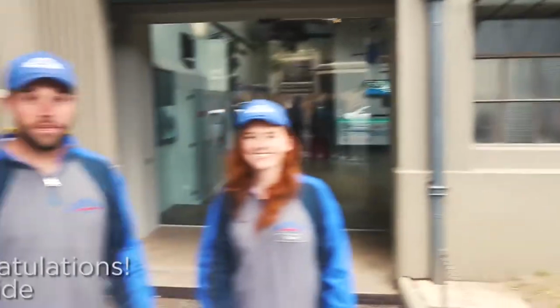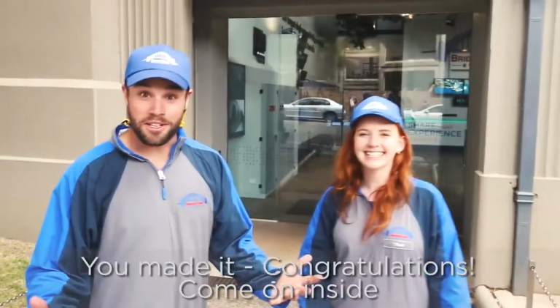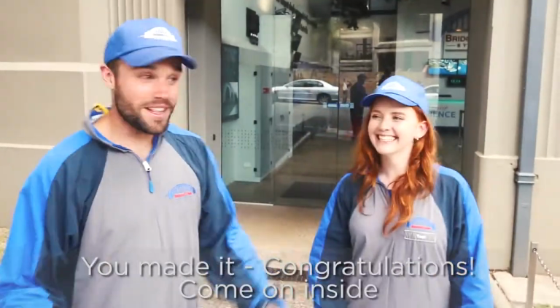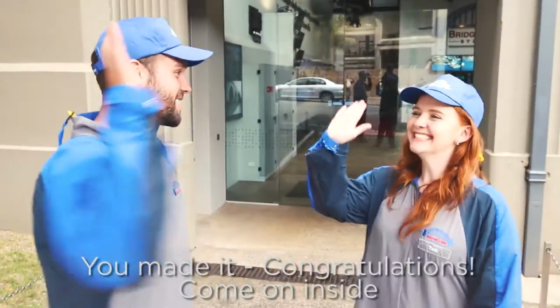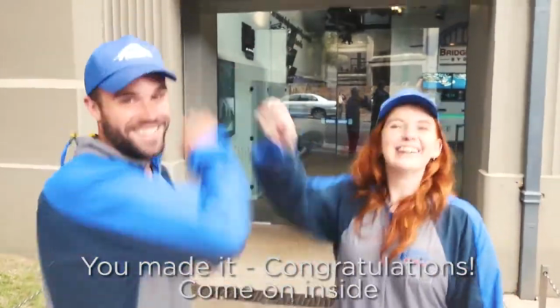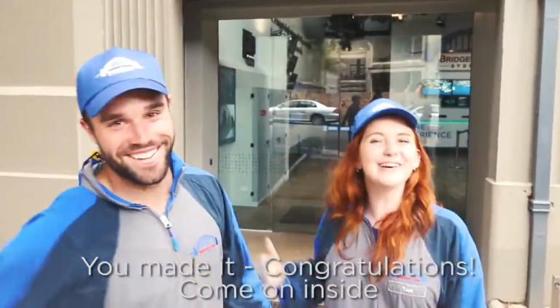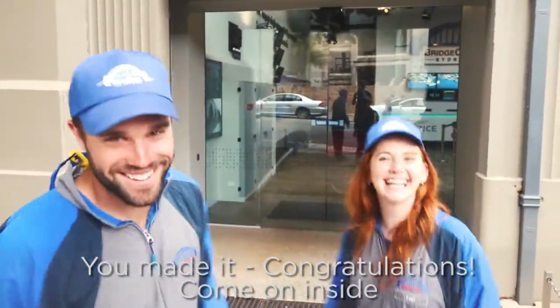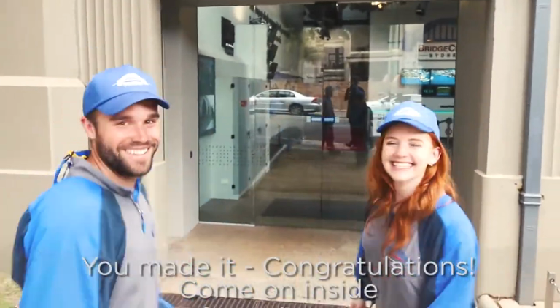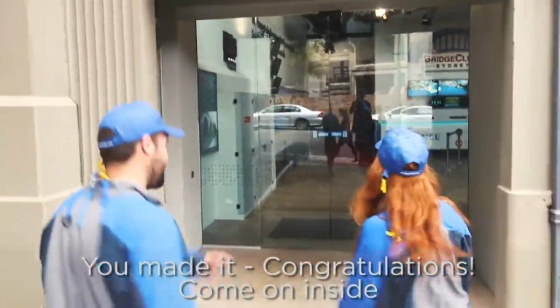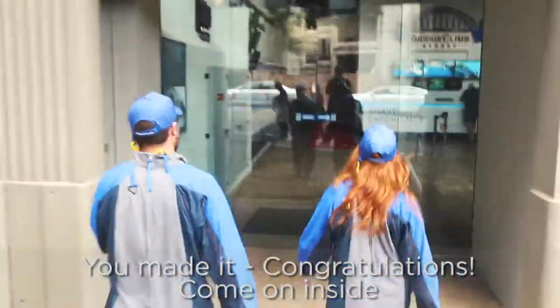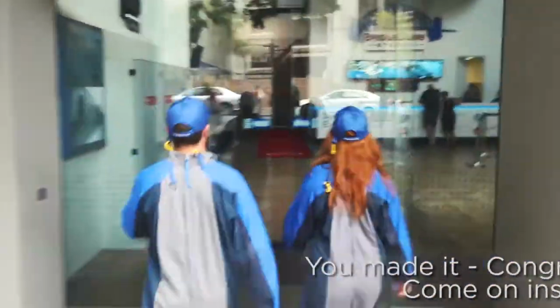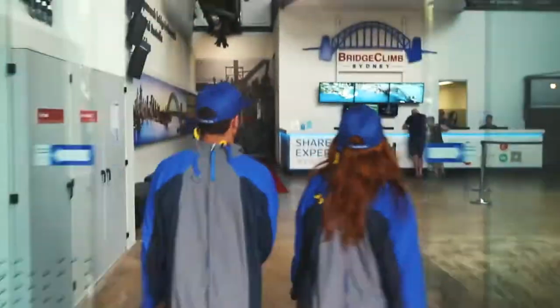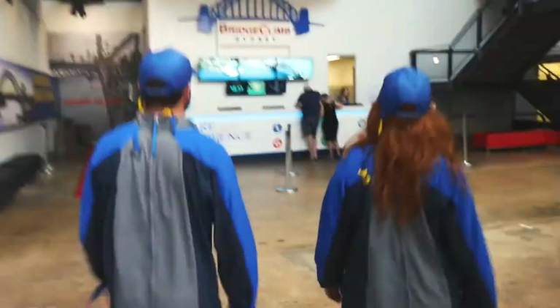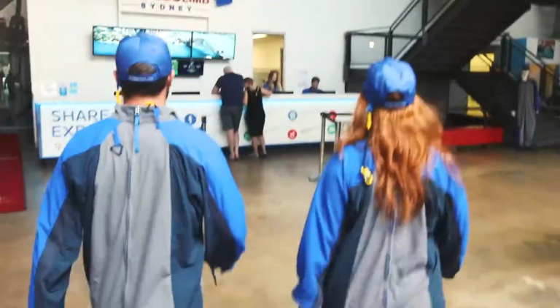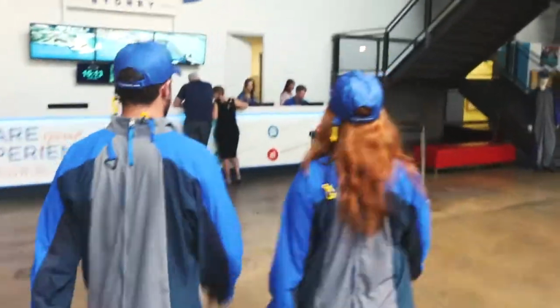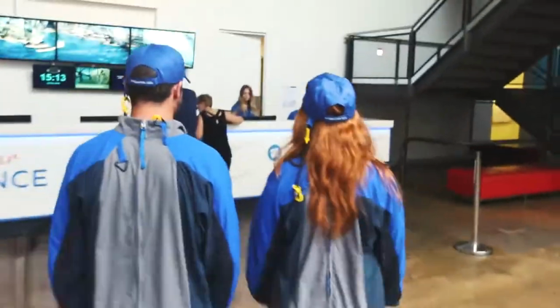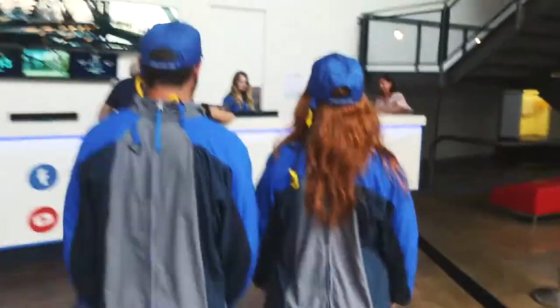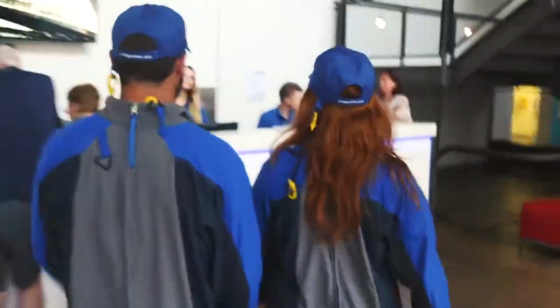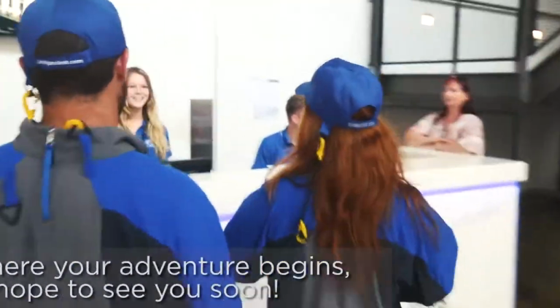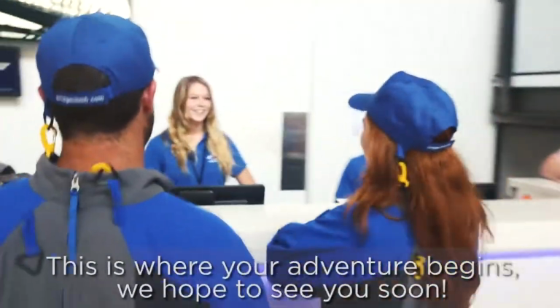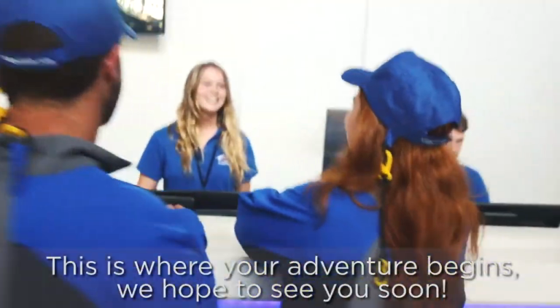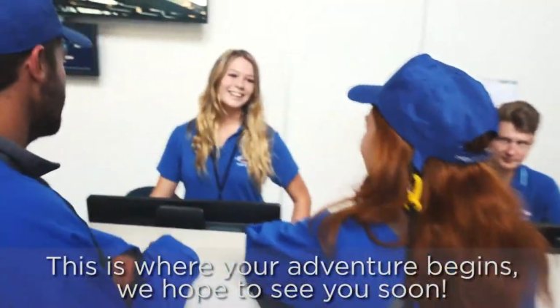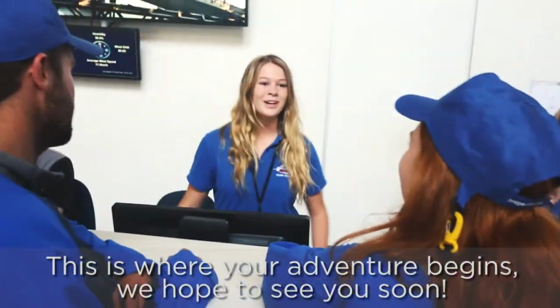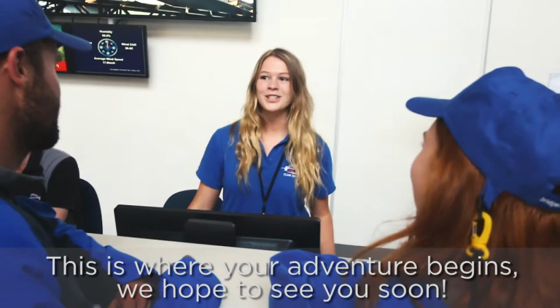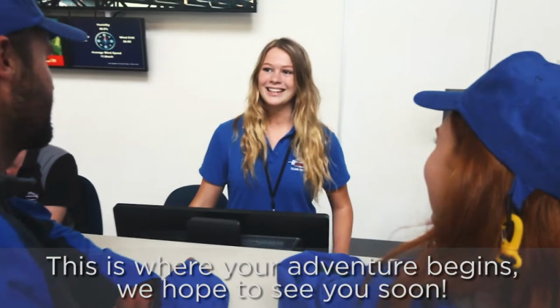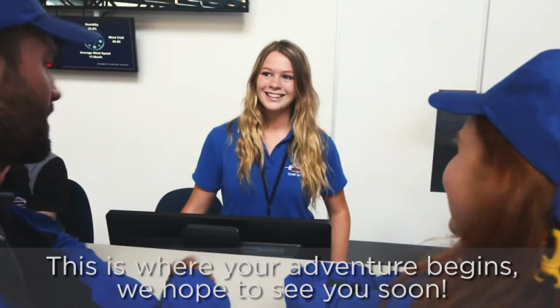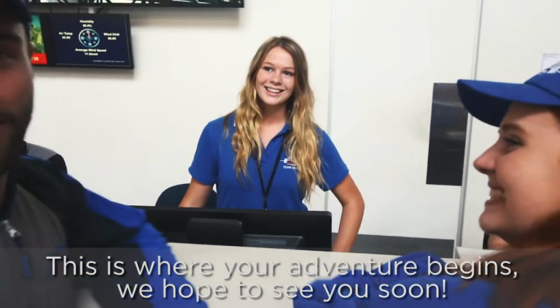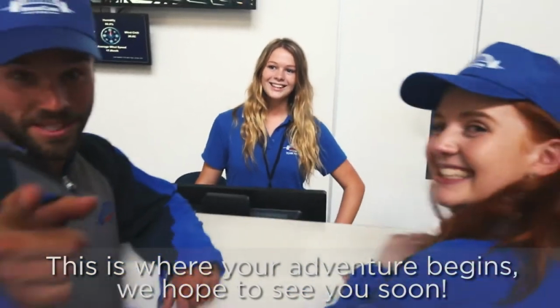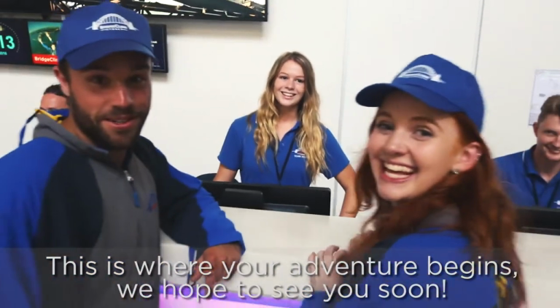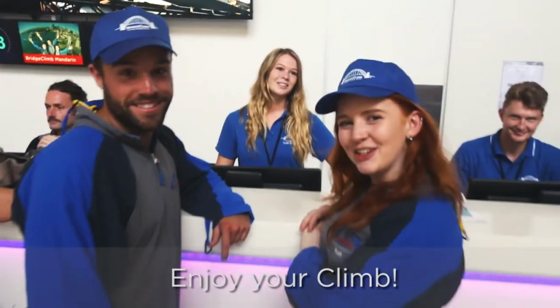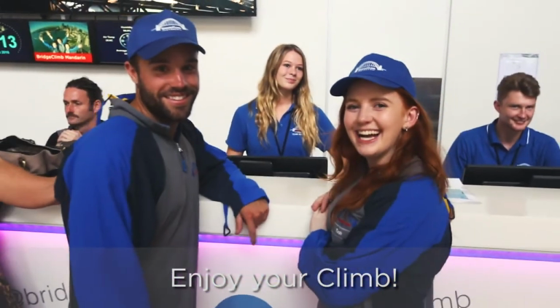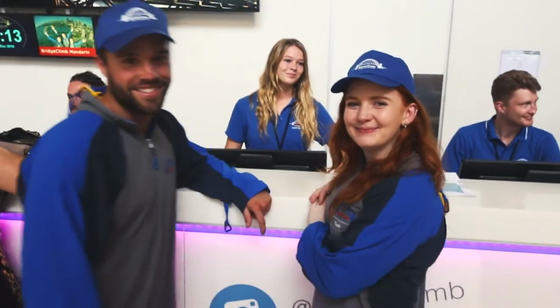You made it. Congratulations. Follow us inside. This is it. This is where your adventure begins. We hope to see you soon. Enjoy your climb. Thank you.